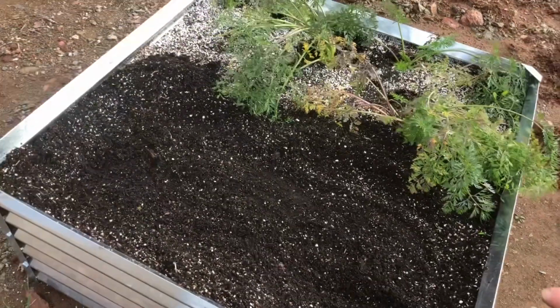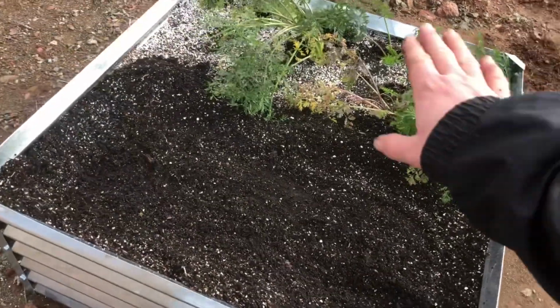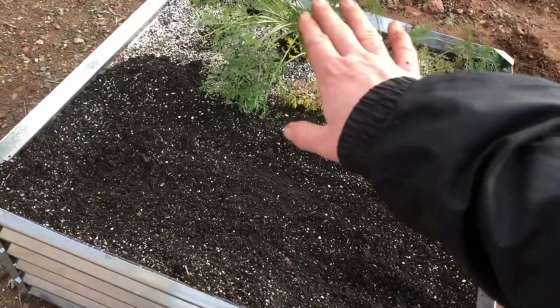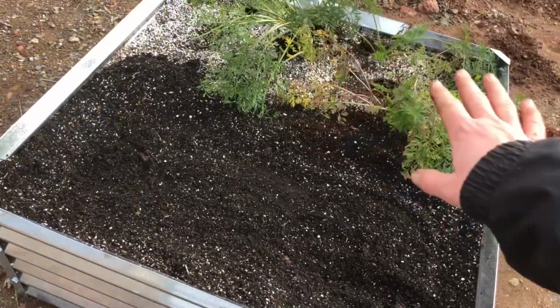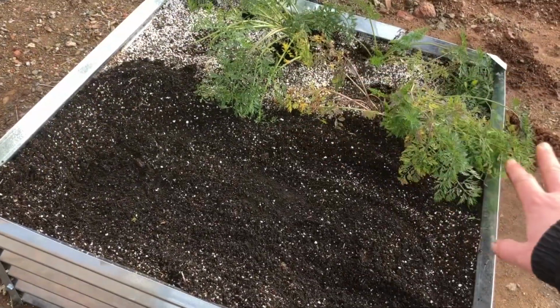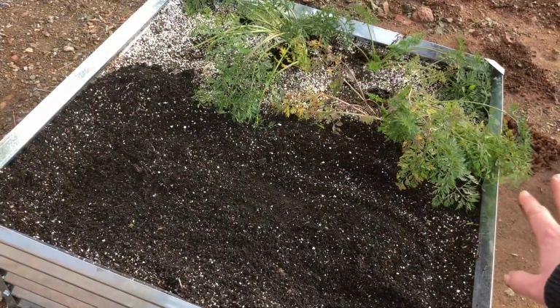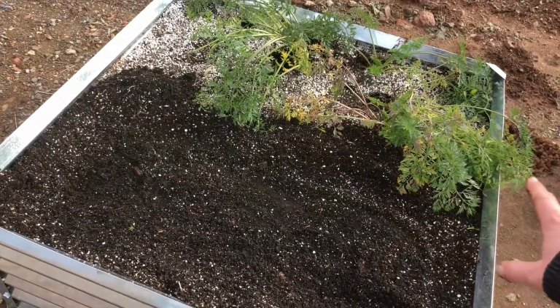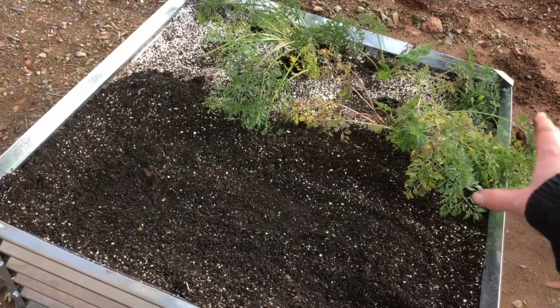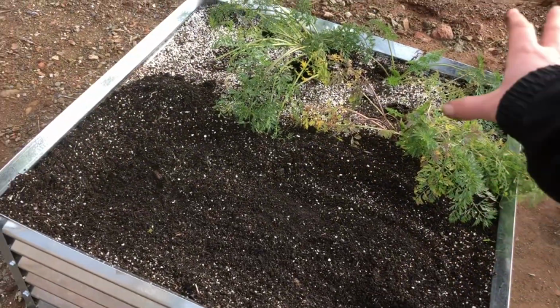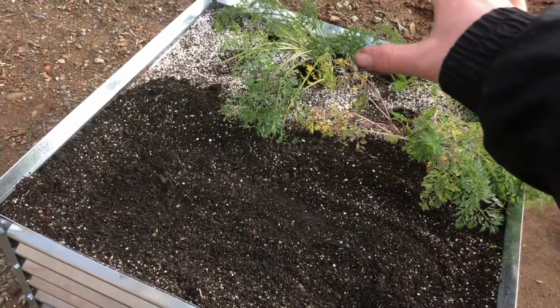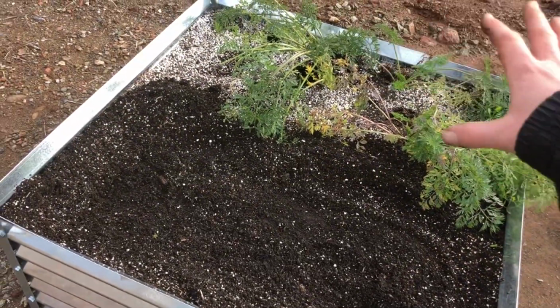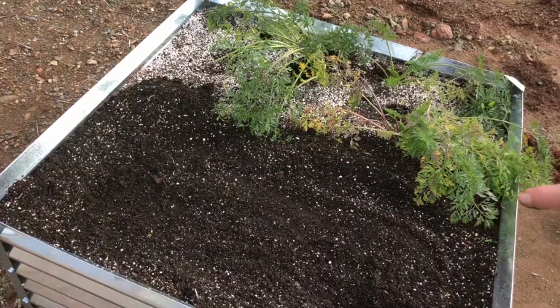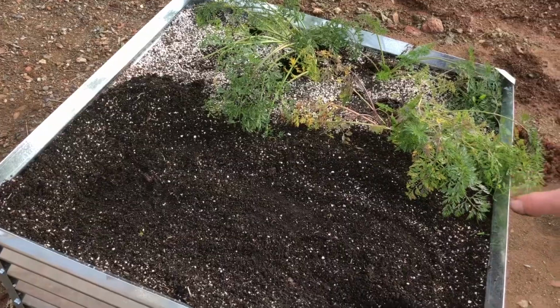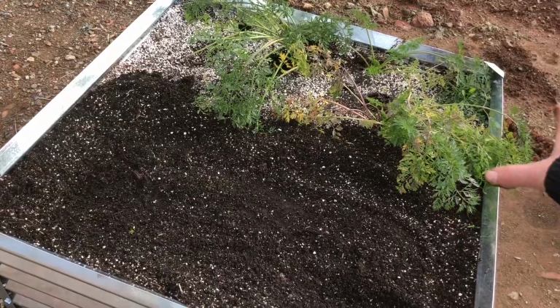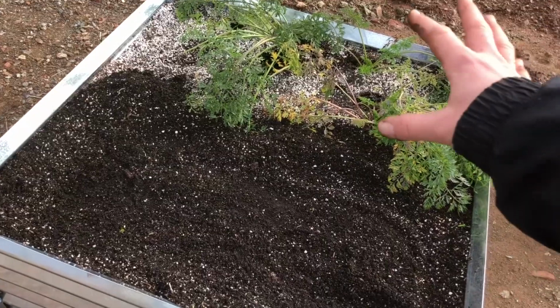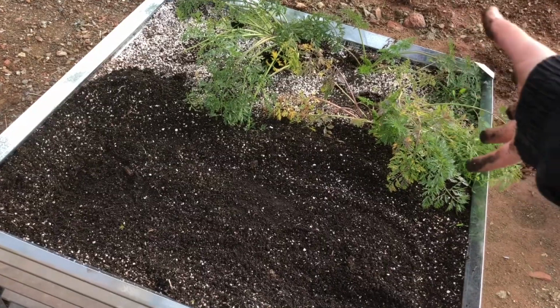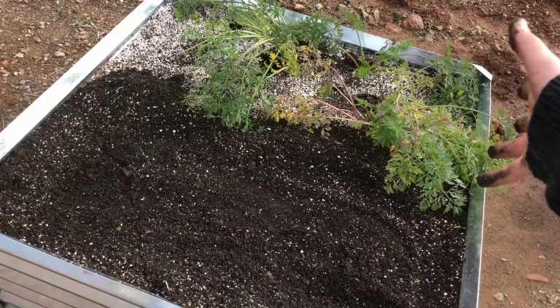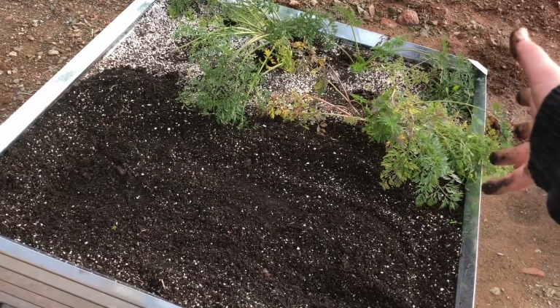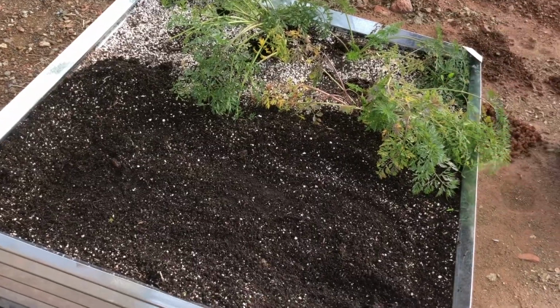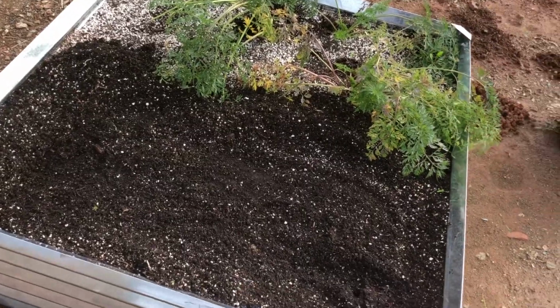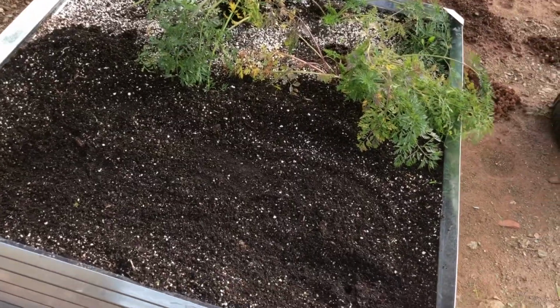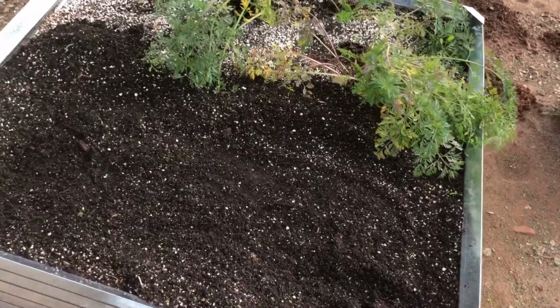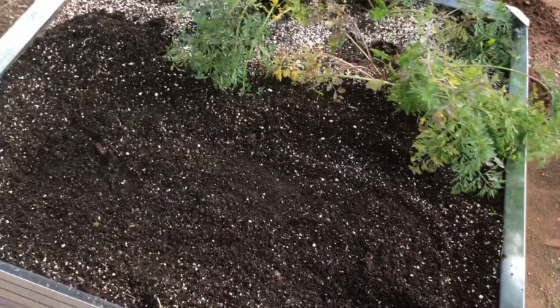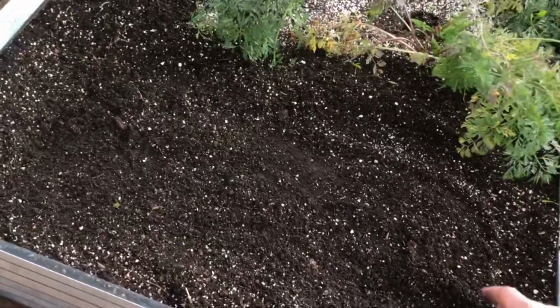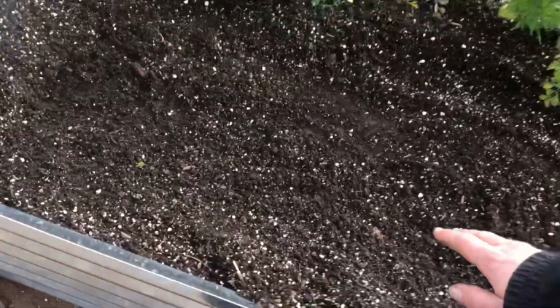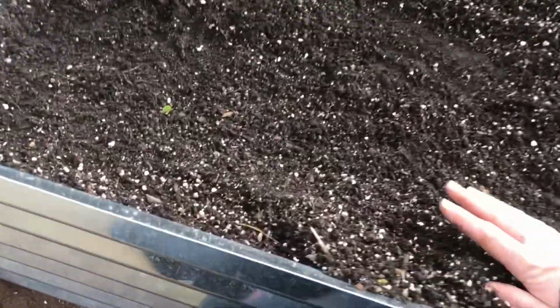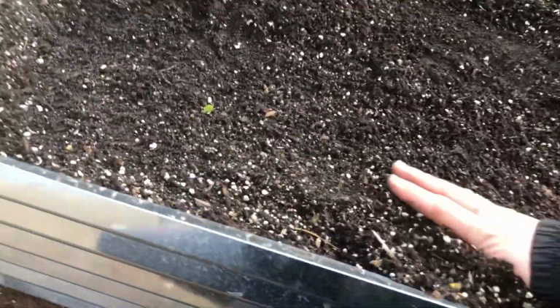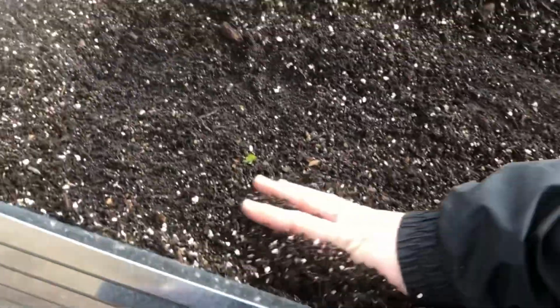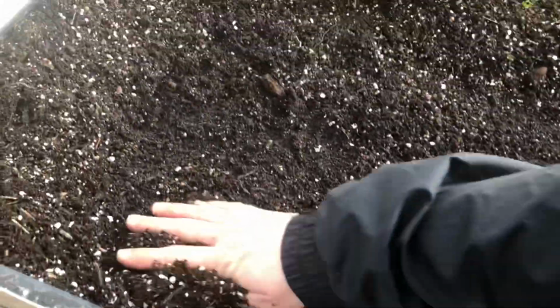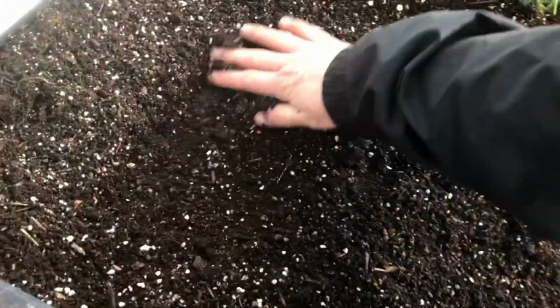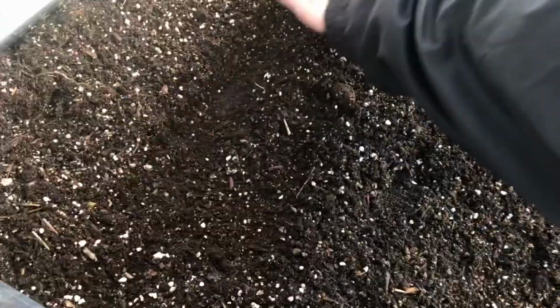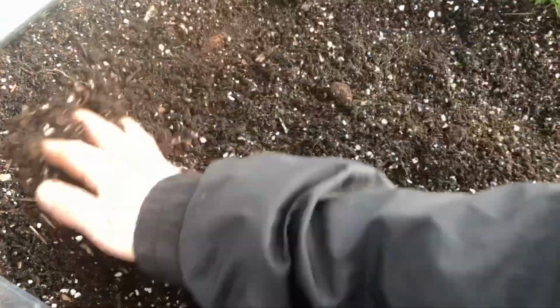This bed is already halfway carrot. We had carrots in there last season, which was summer, so all you have to do is just clear out some soil.